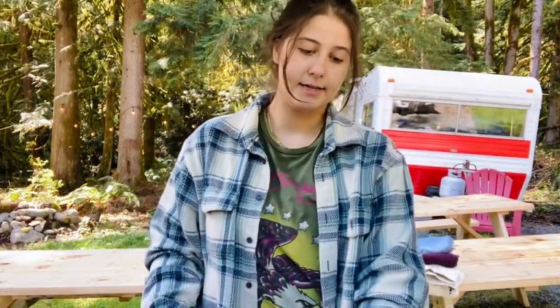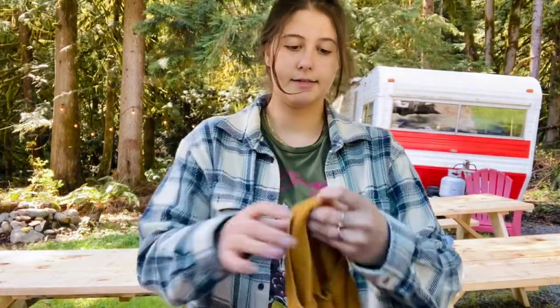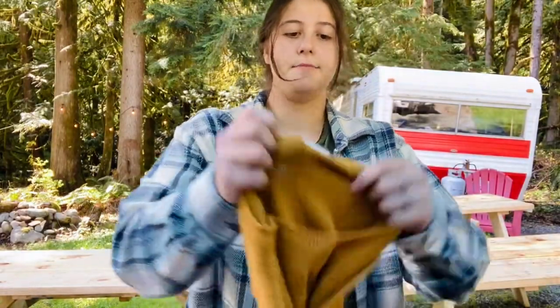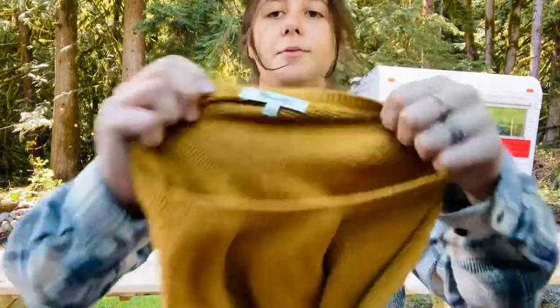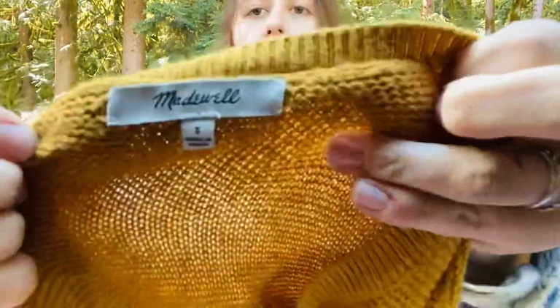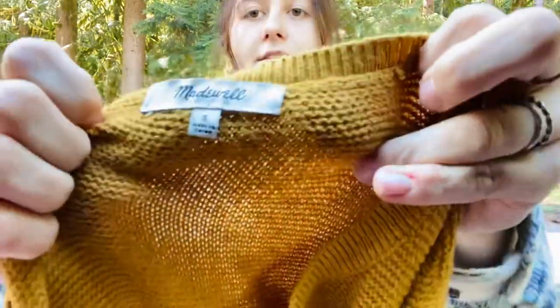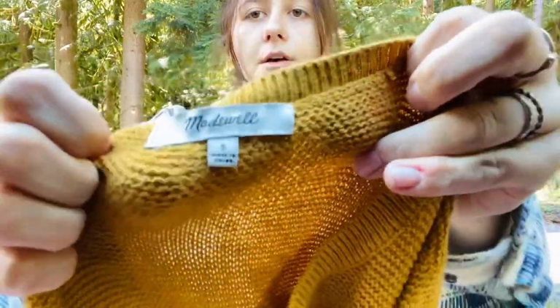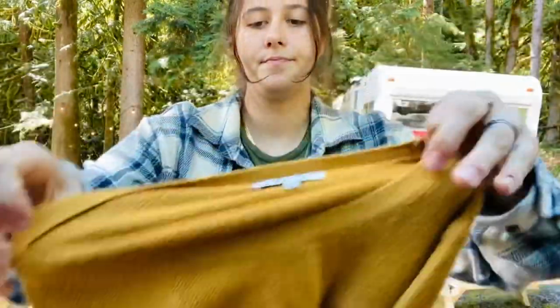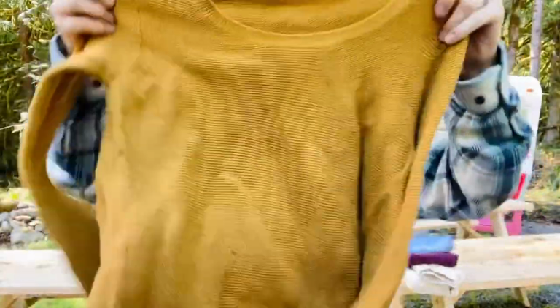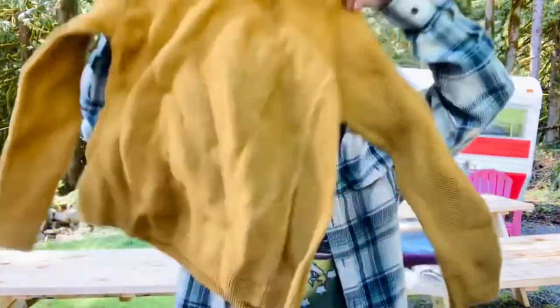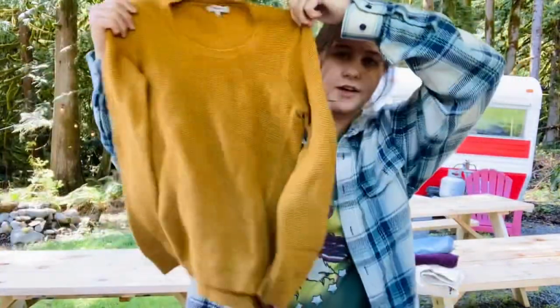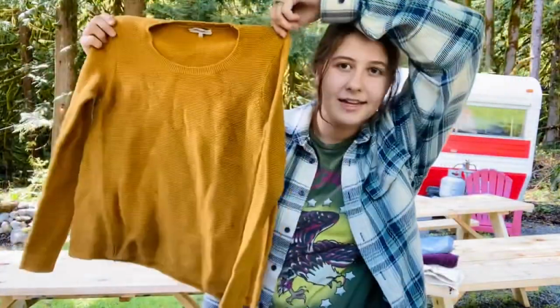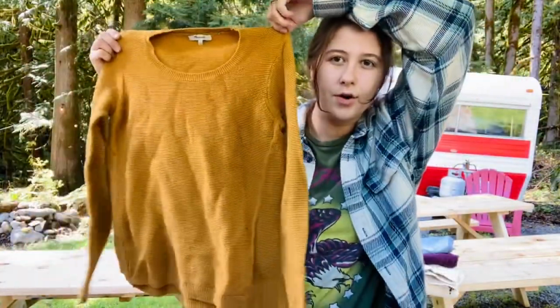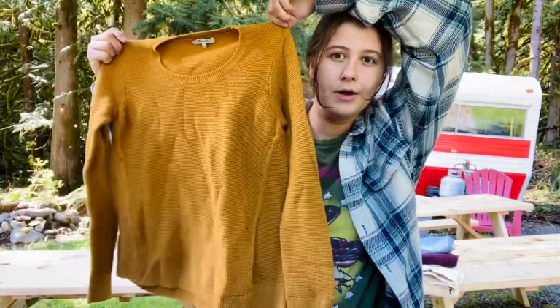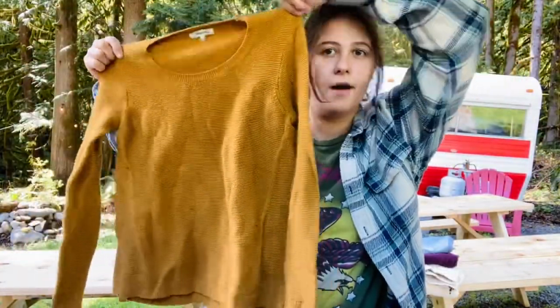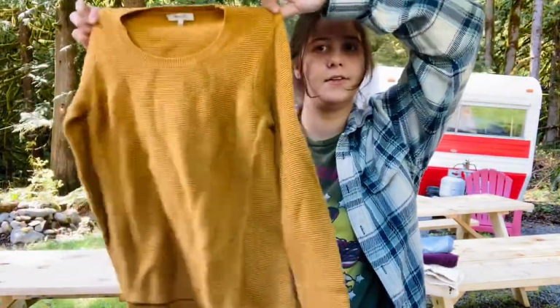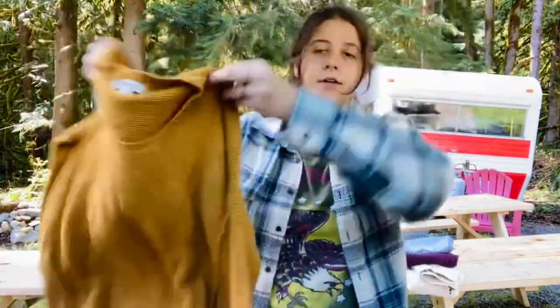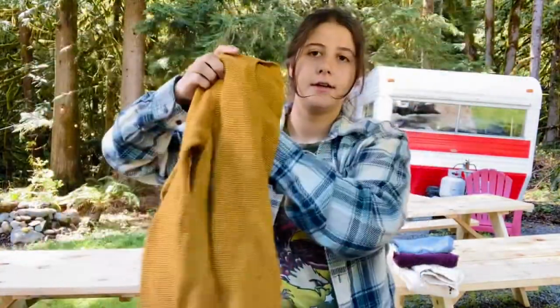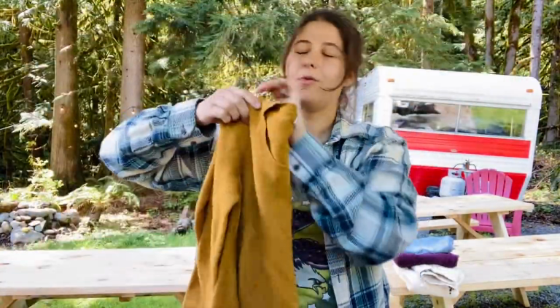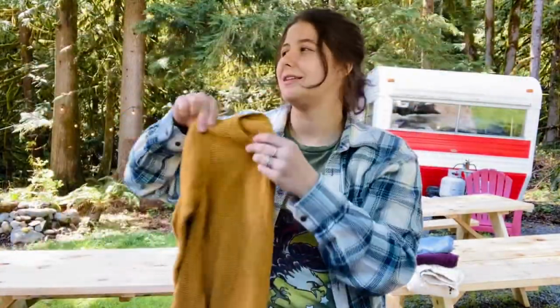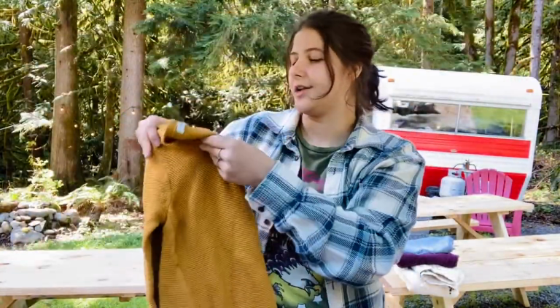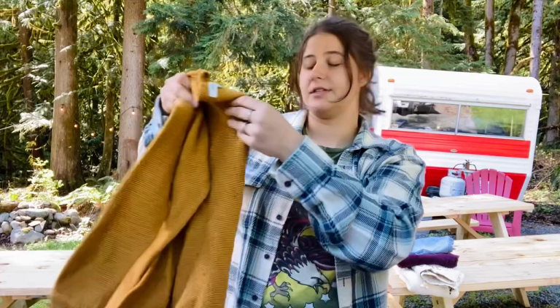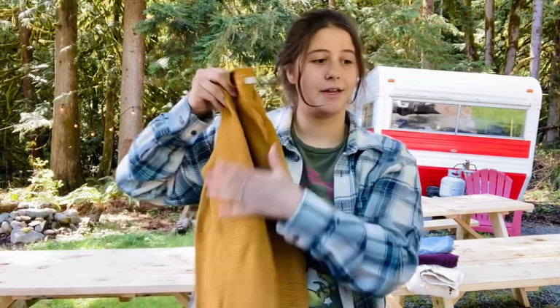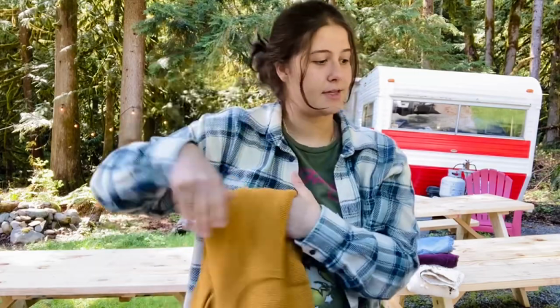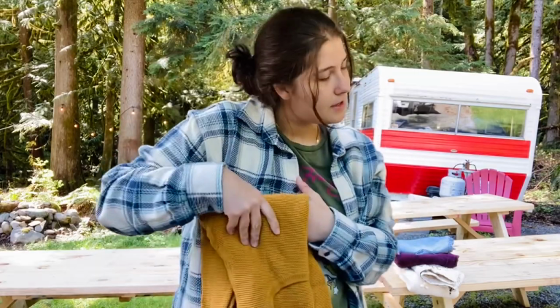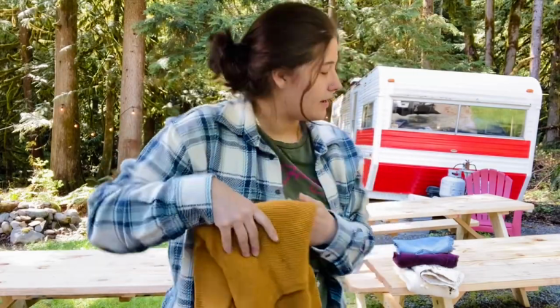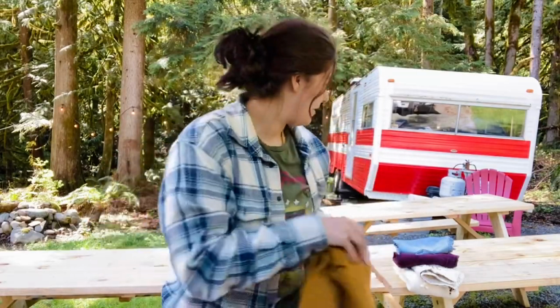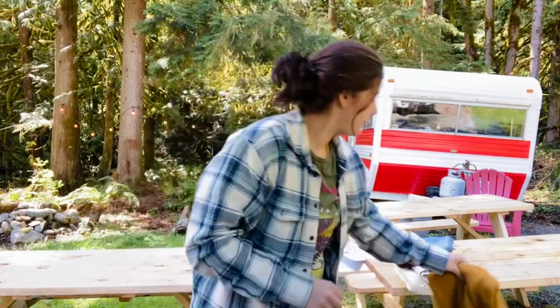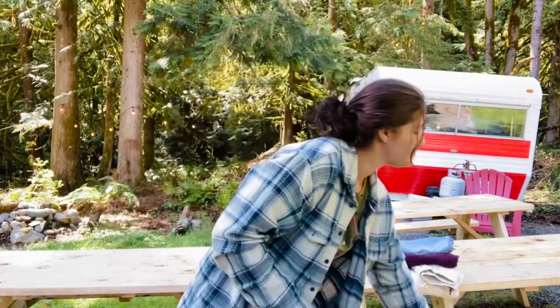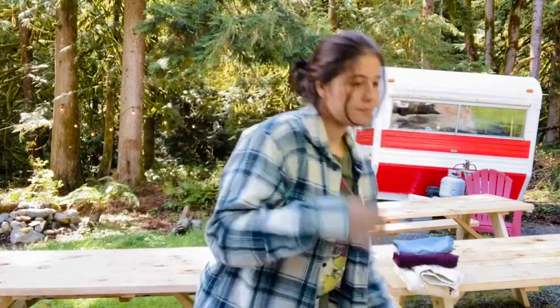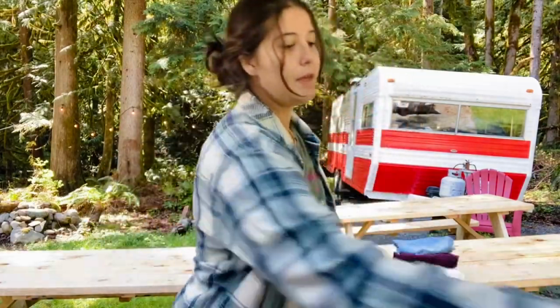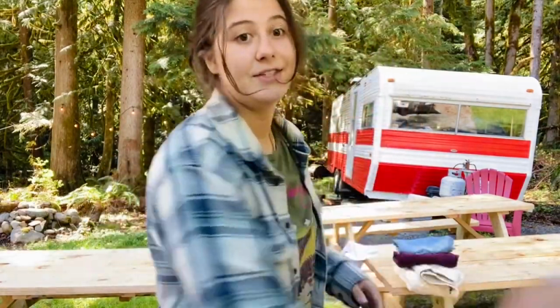Next is this Madewell sweater, size small — one of their classic waffle styles. I've sold this so many times but I don't remember what they're called, but it's a good one.